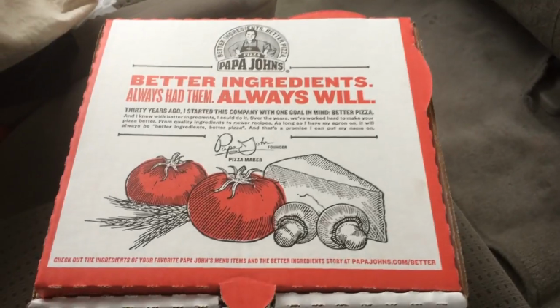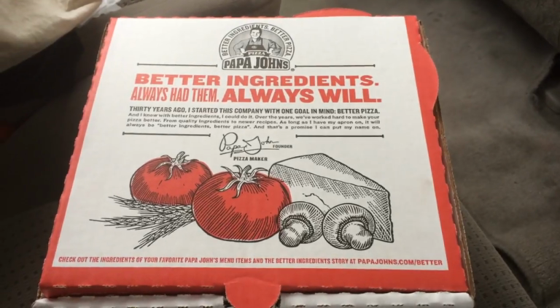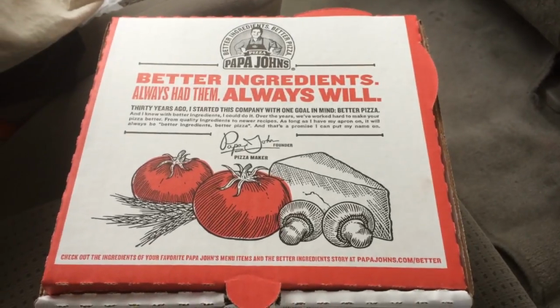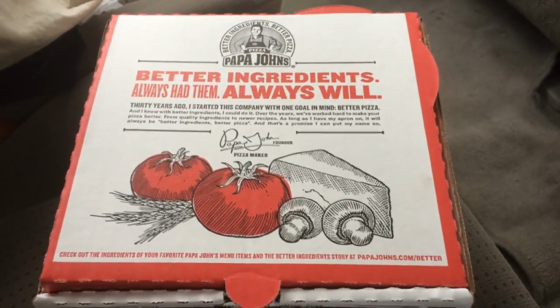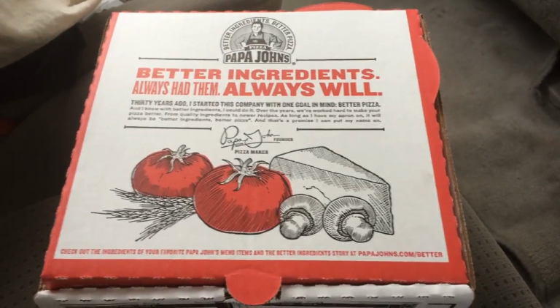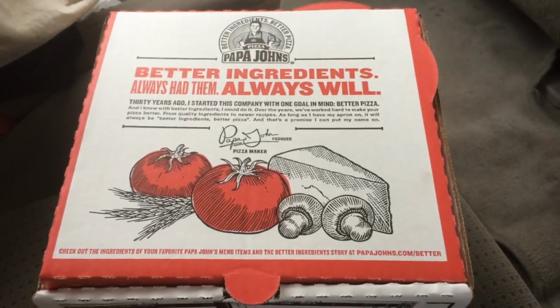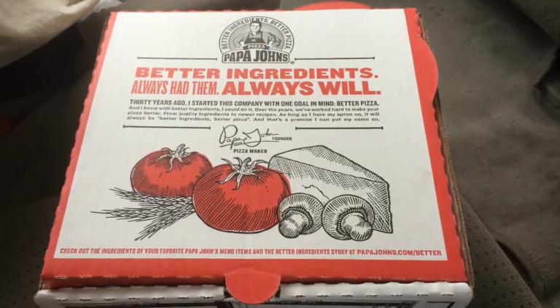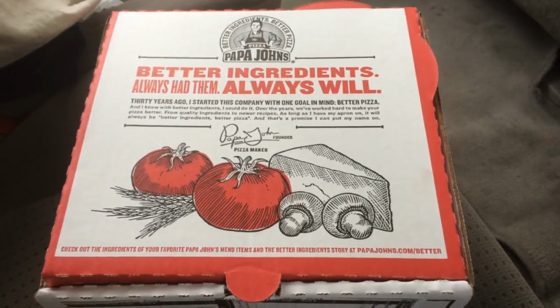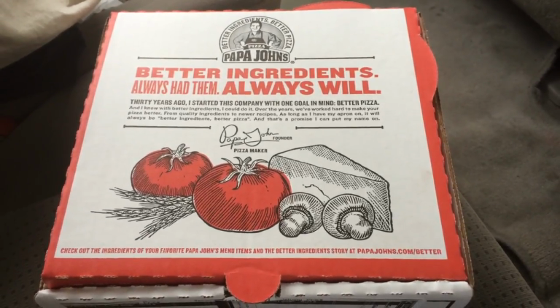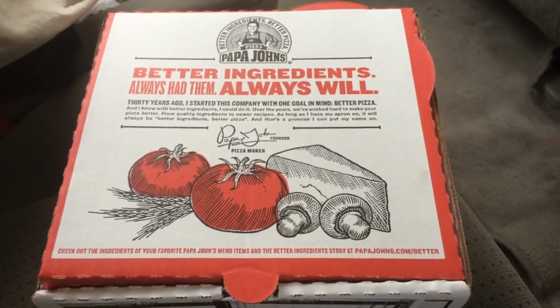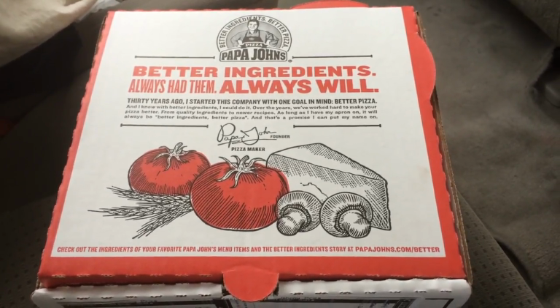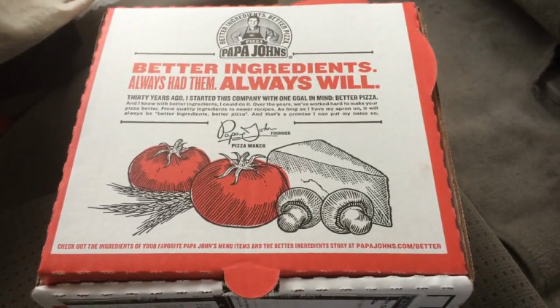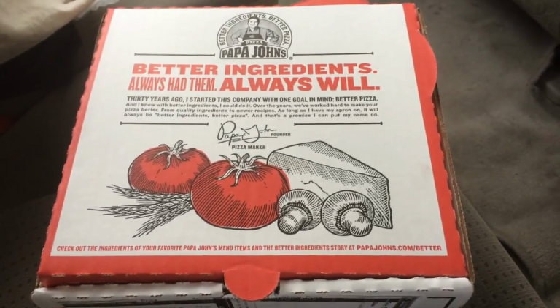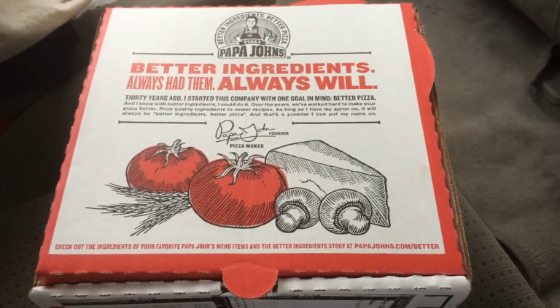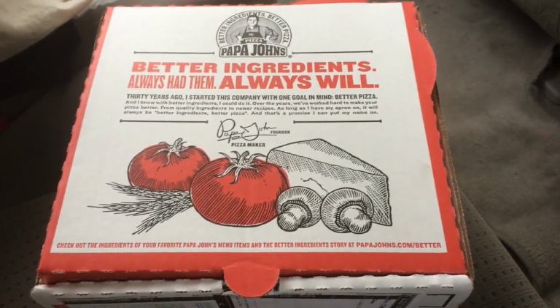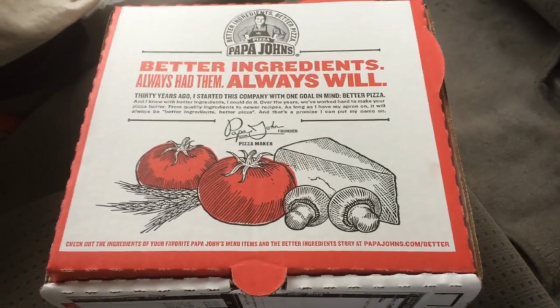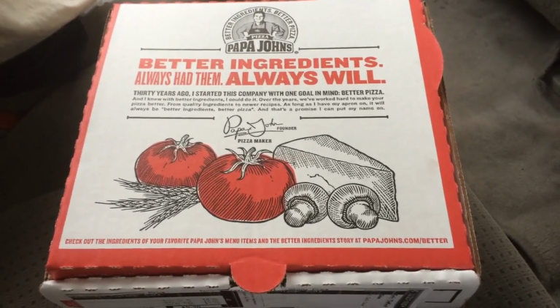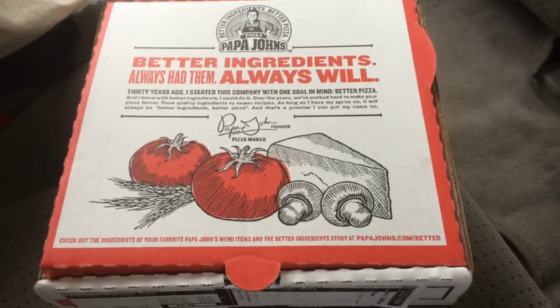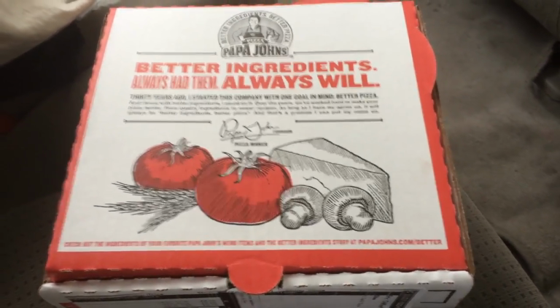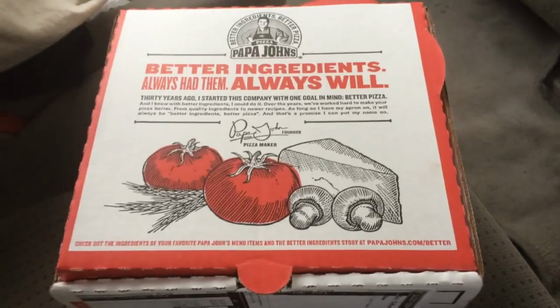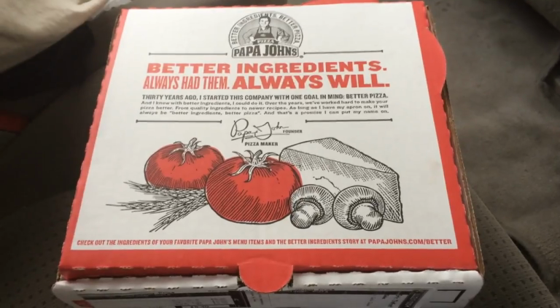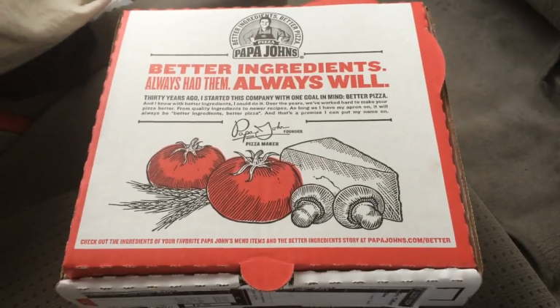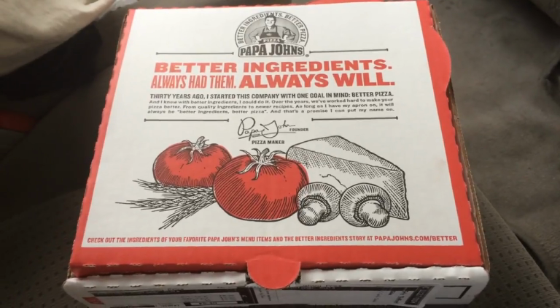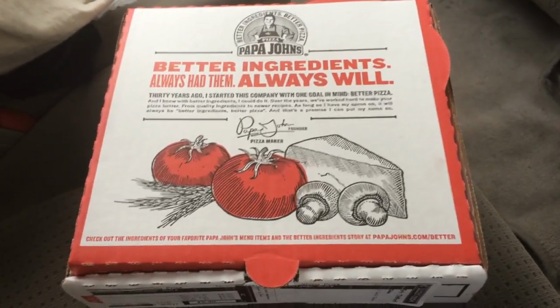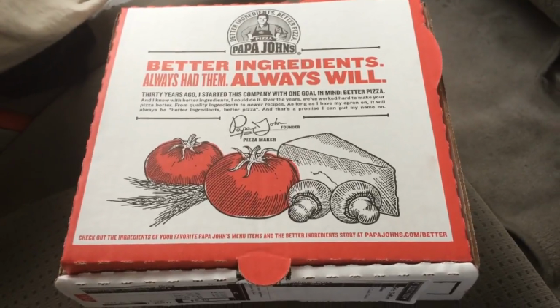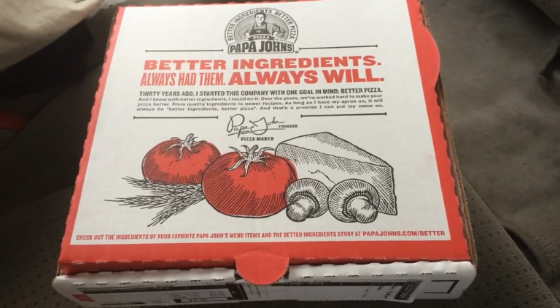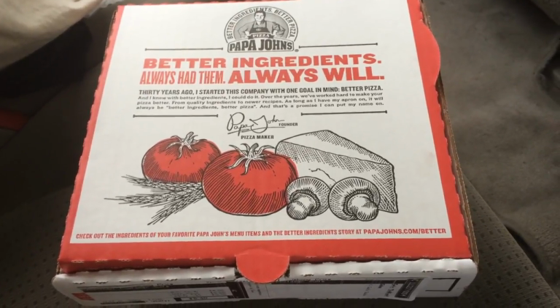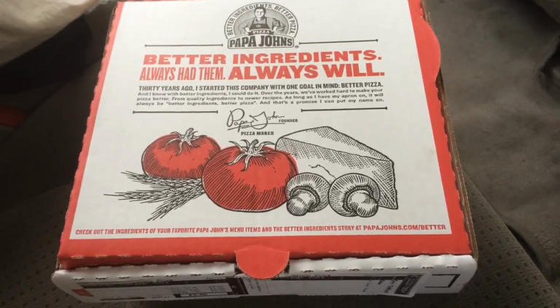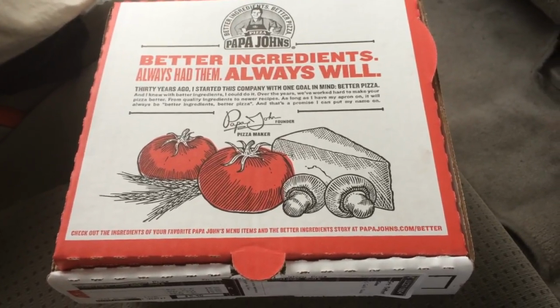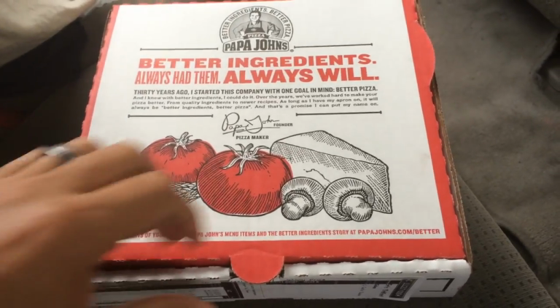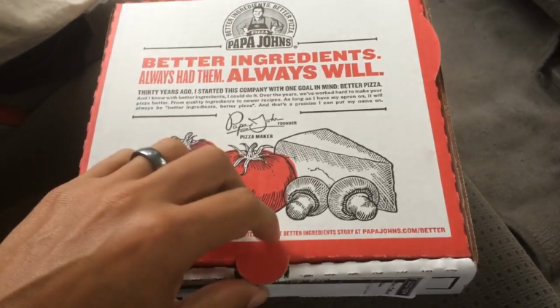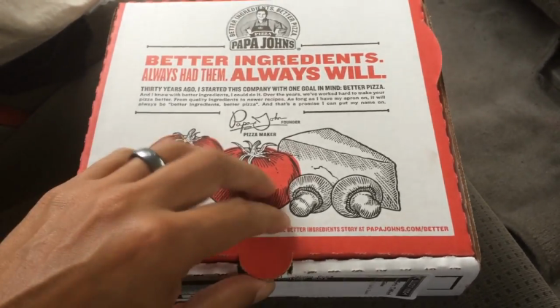Hi everybody, welcome to Big J's review. Papa John's has a new type of side dish called garlic cheddar knots, and they cost $5. Here we go.